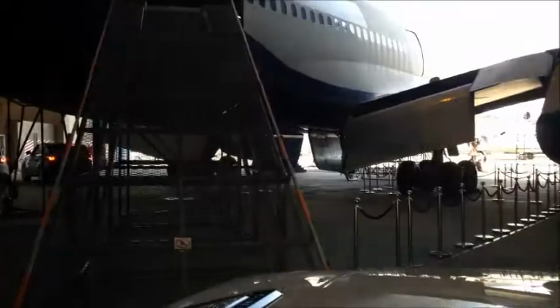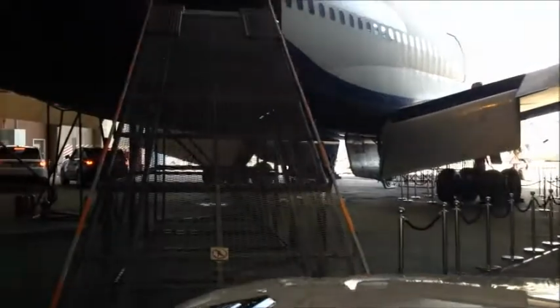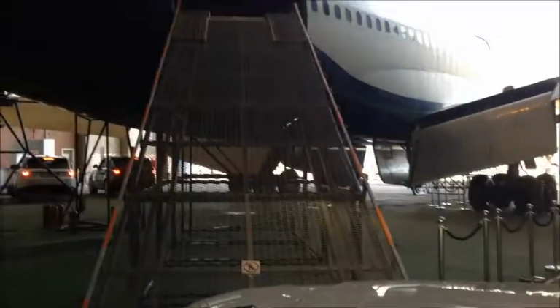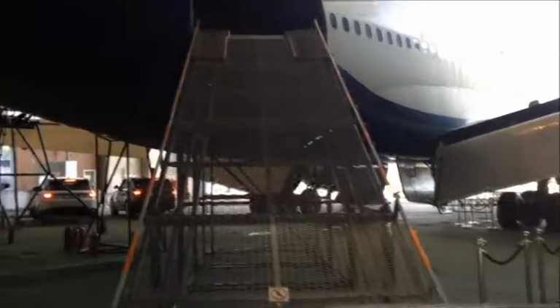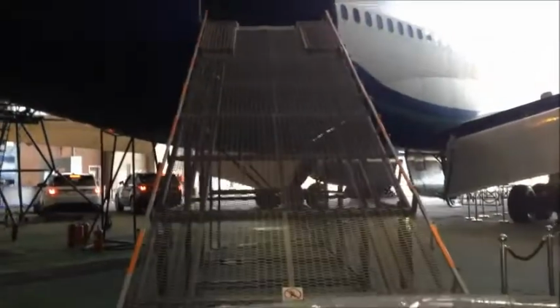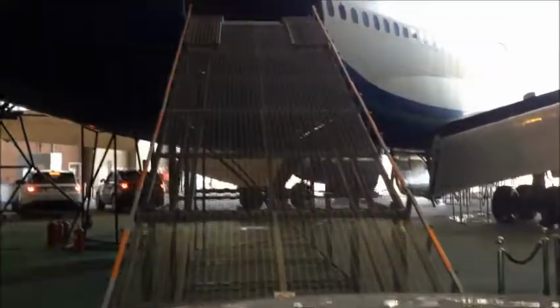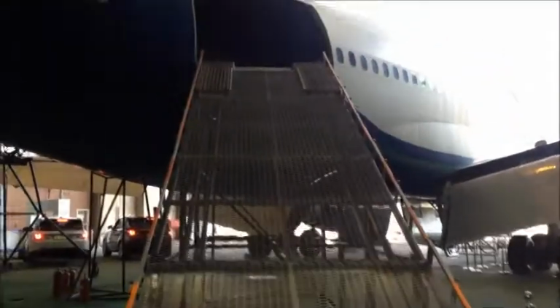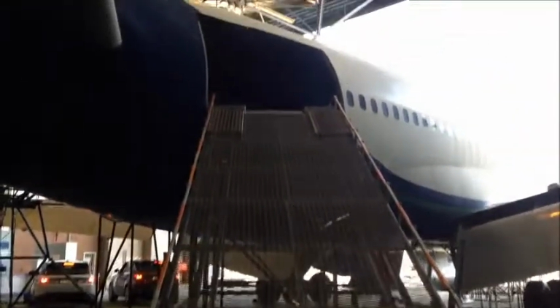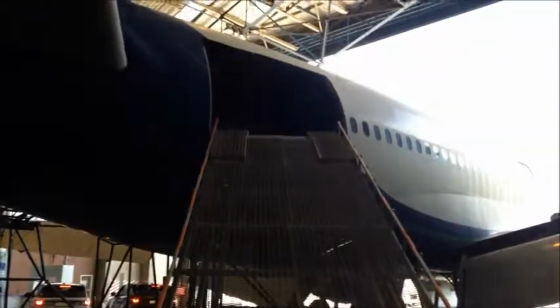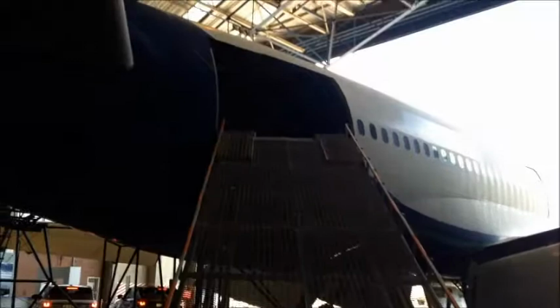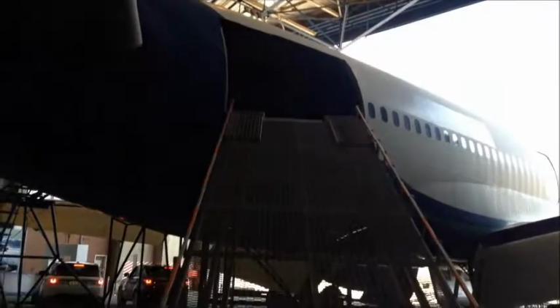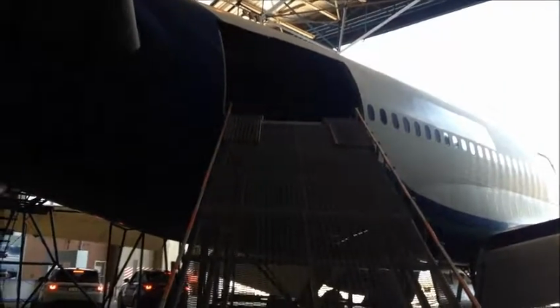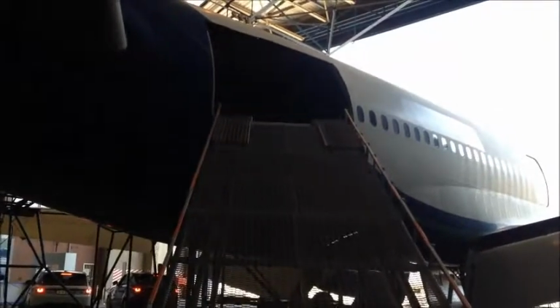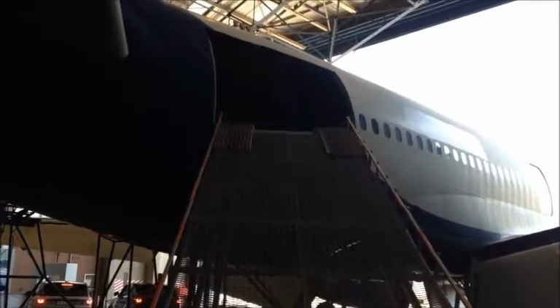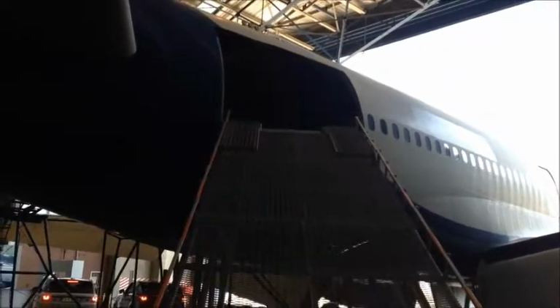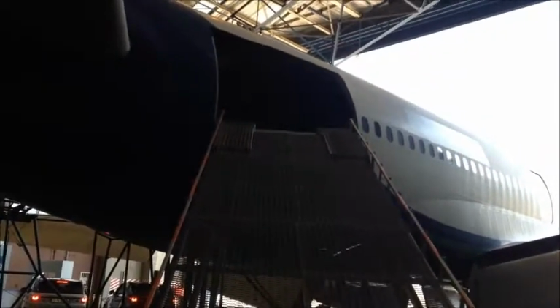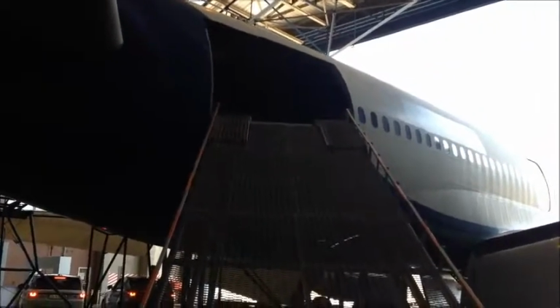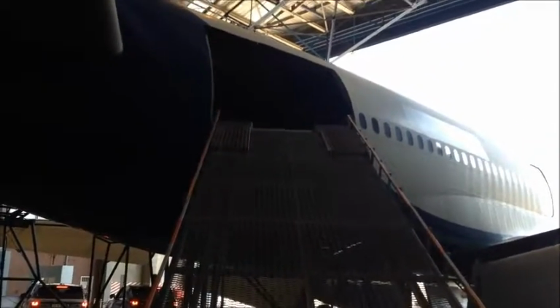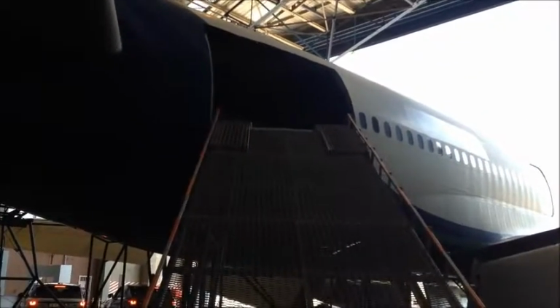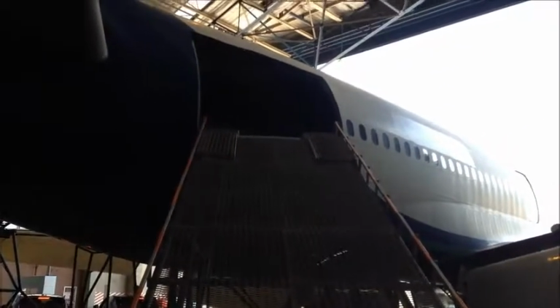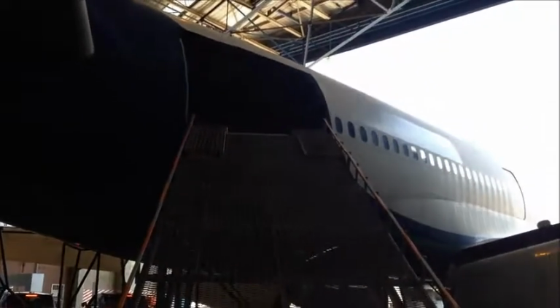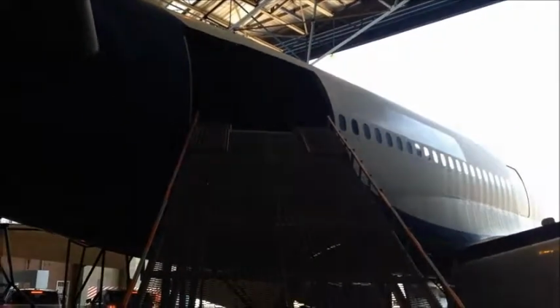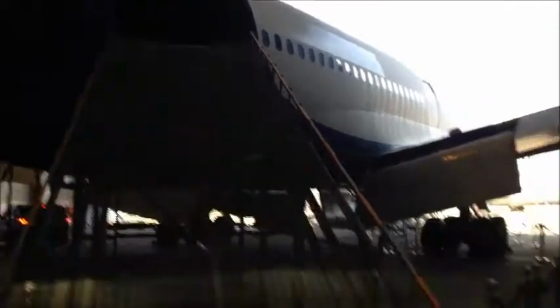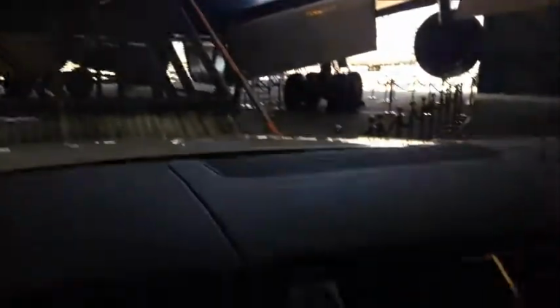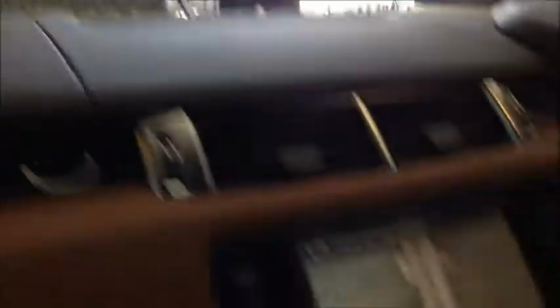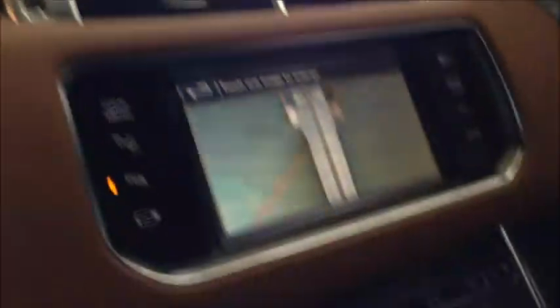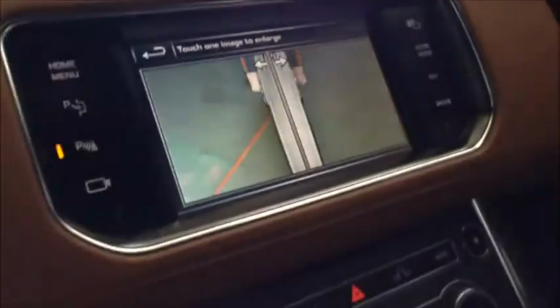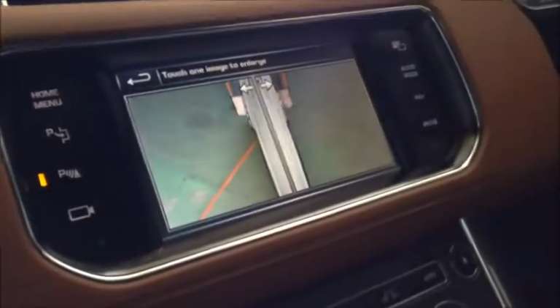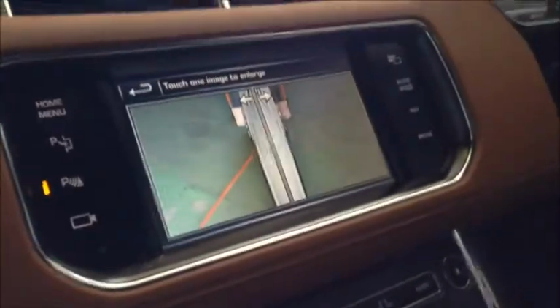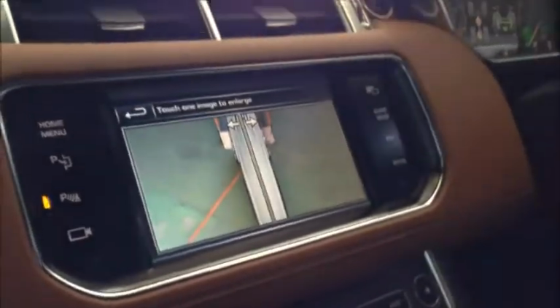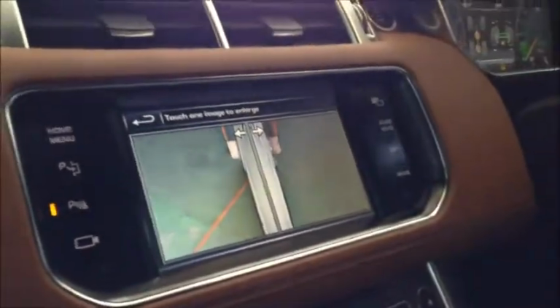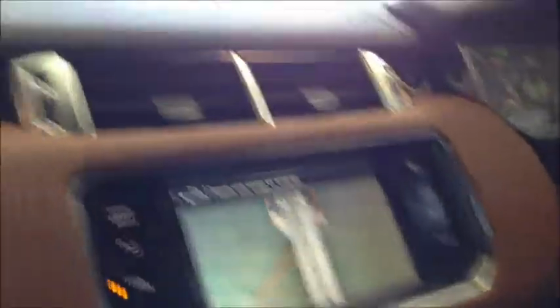So you can line up nicely for the ramp. I'm going to use the cameras here — you can see the cameras over here — we are using them to line up on the ramp, seeing where our front wheels are.